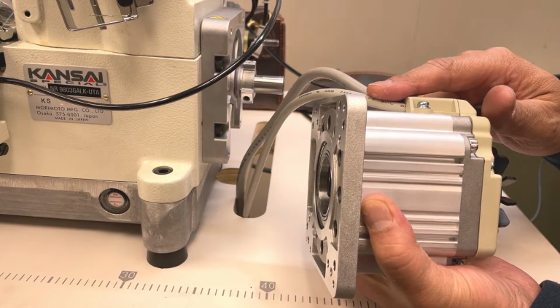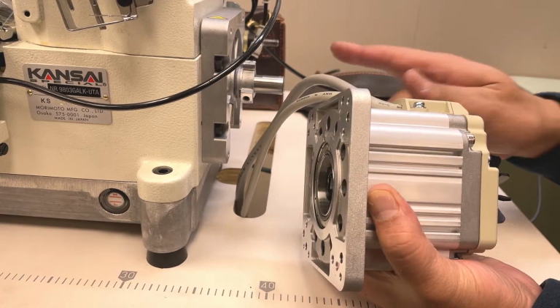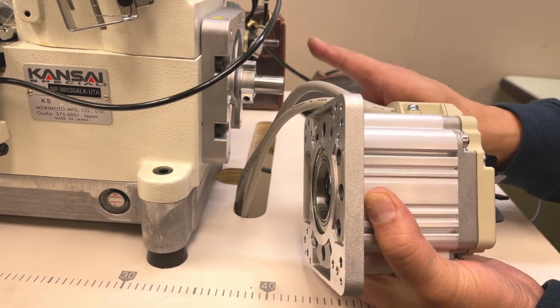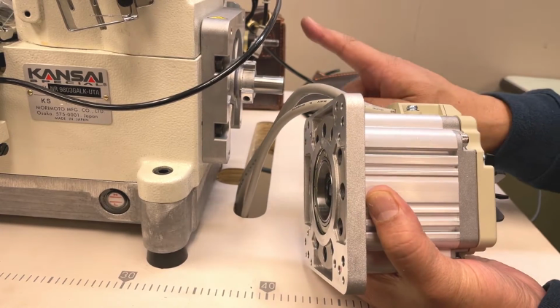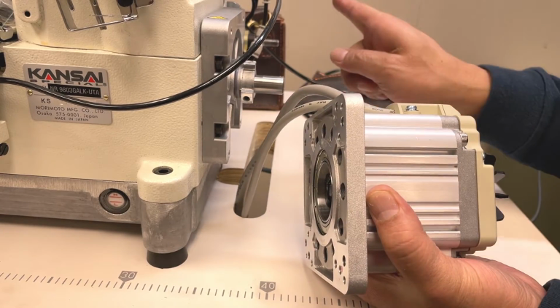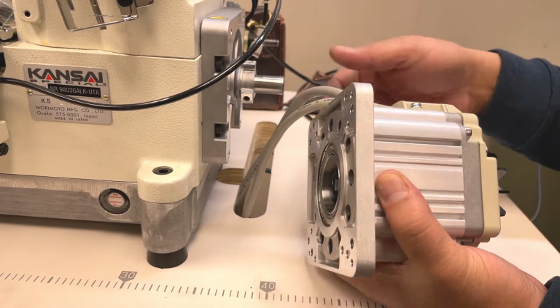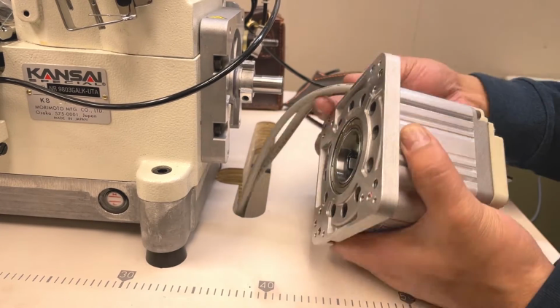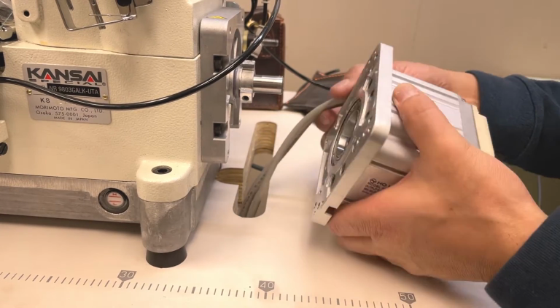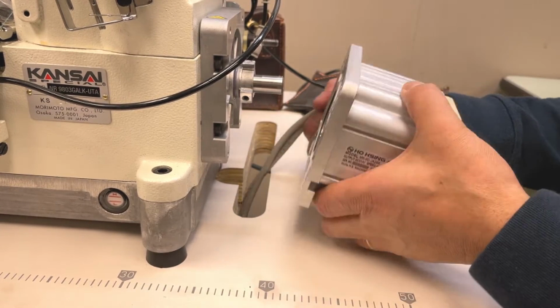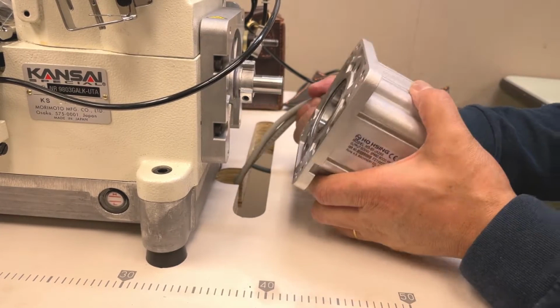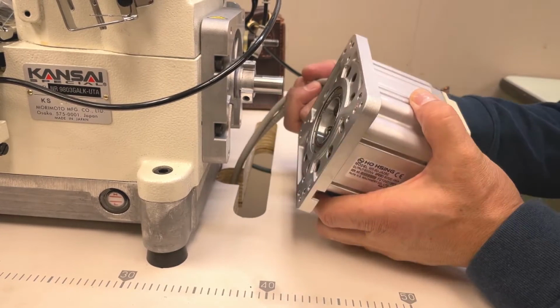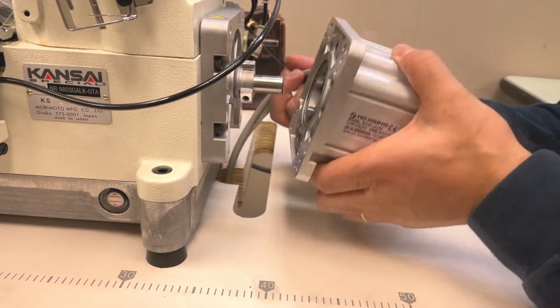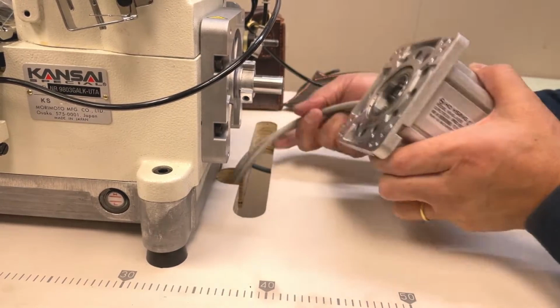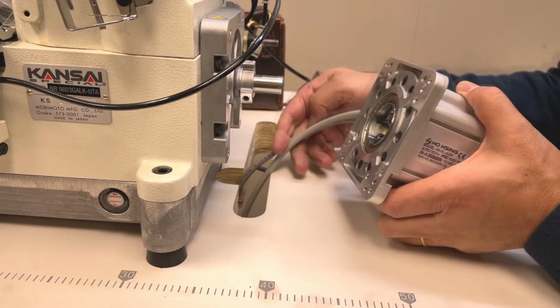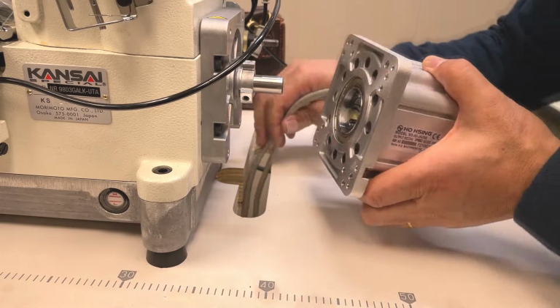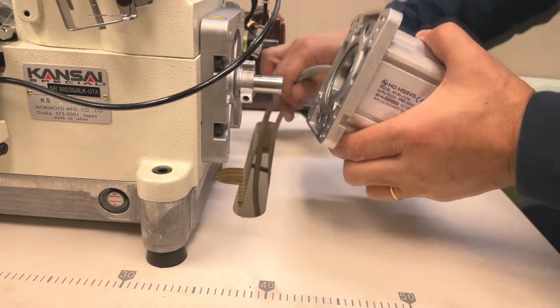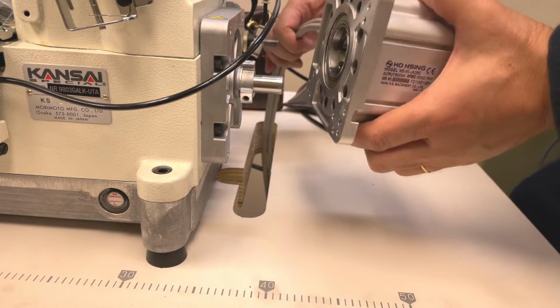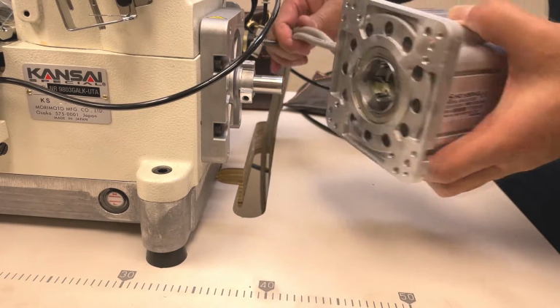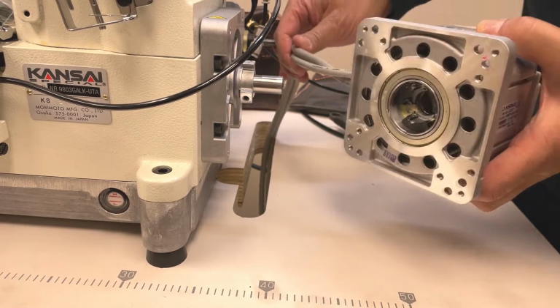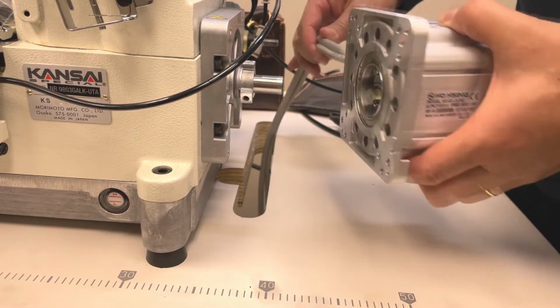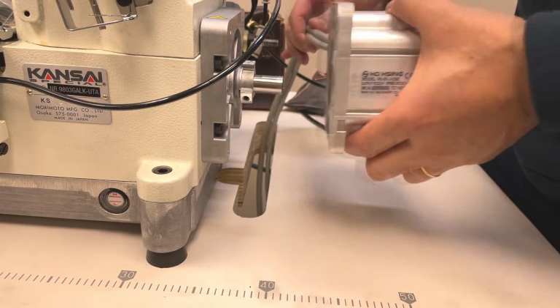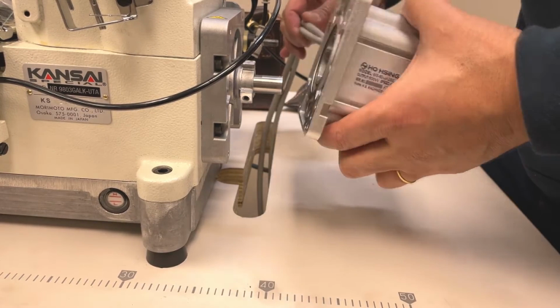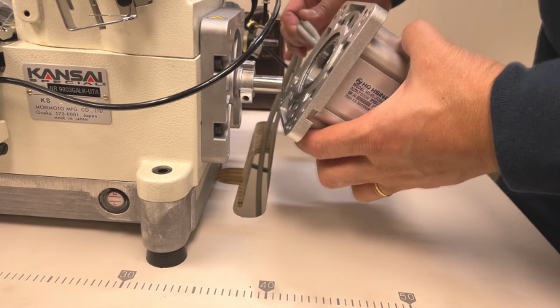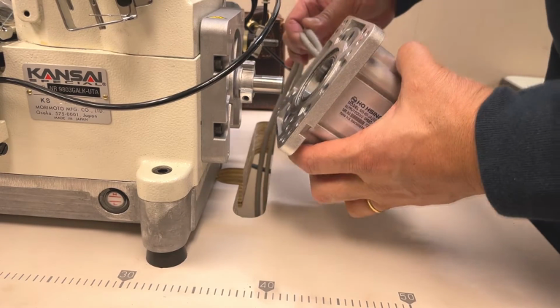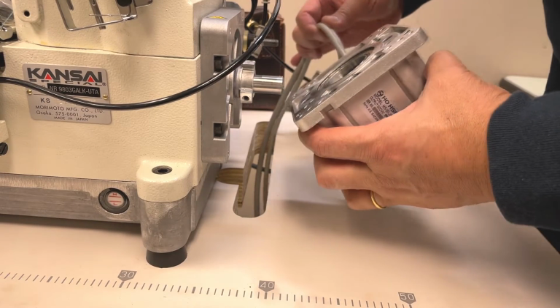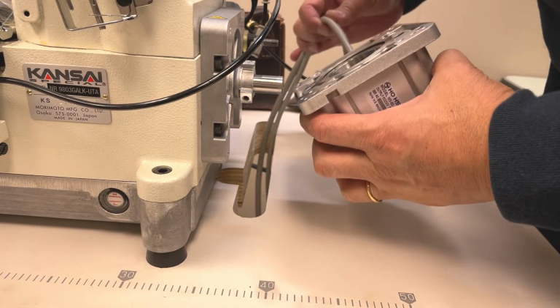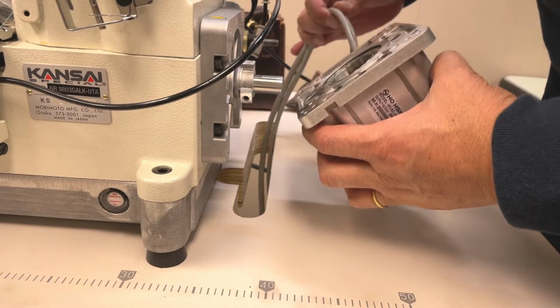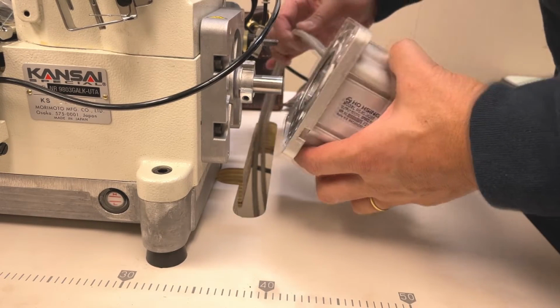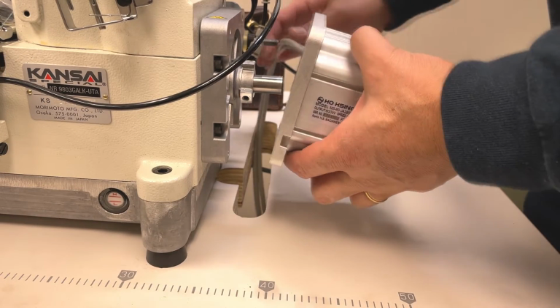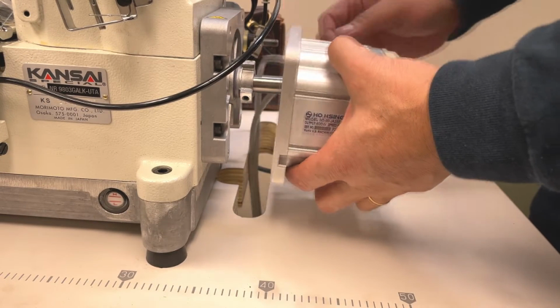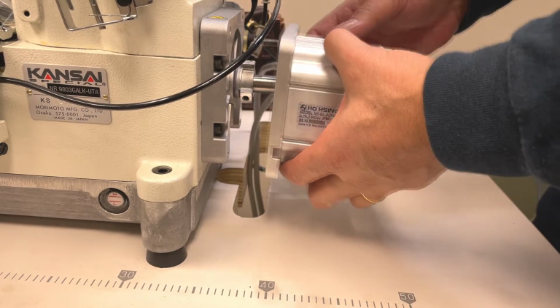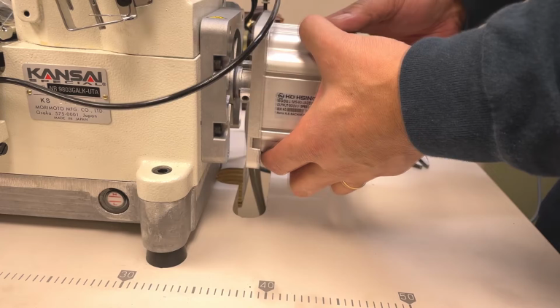The cable should be located behind the machine. Attach the motor into the machine.